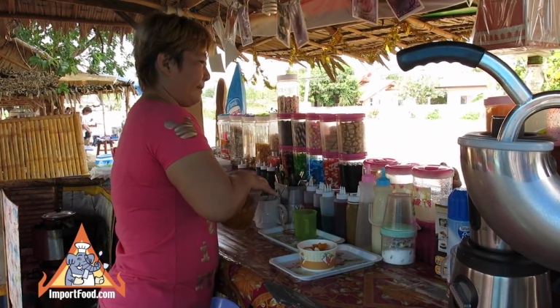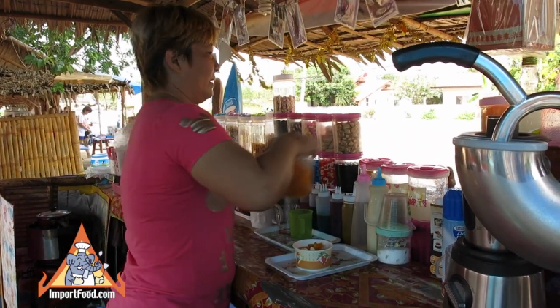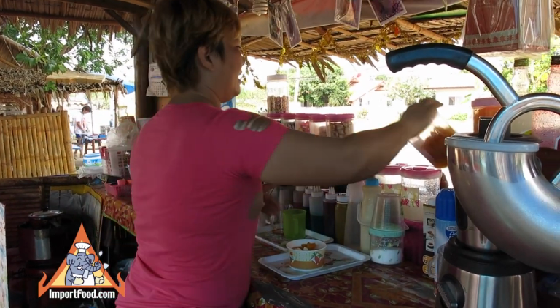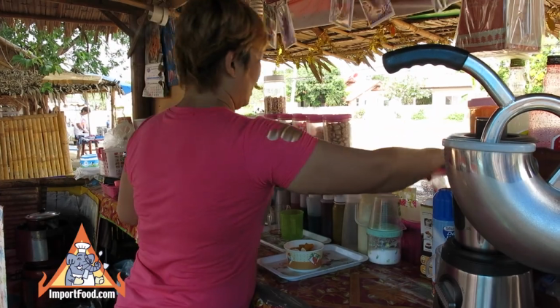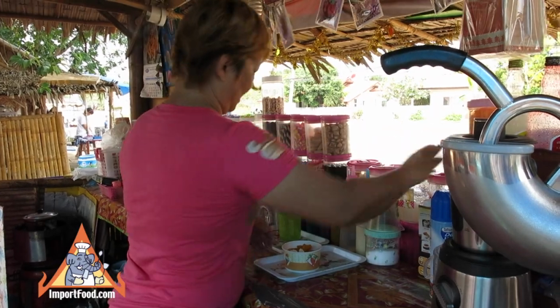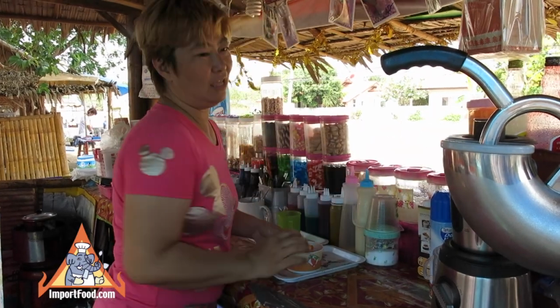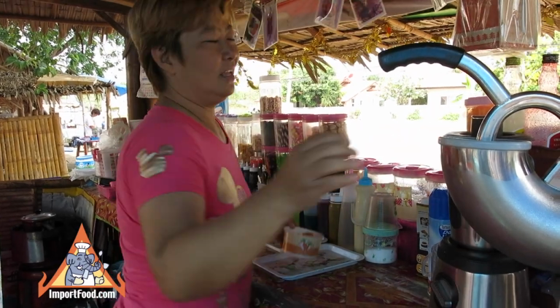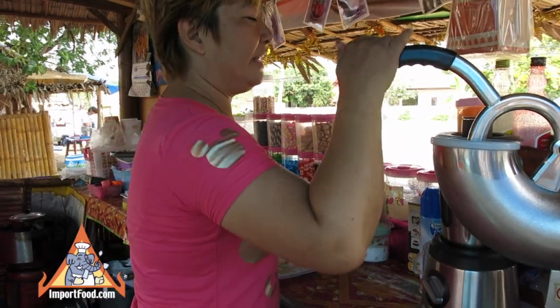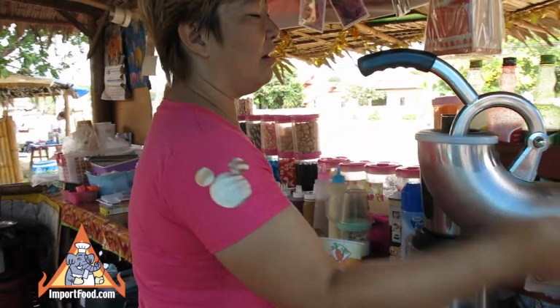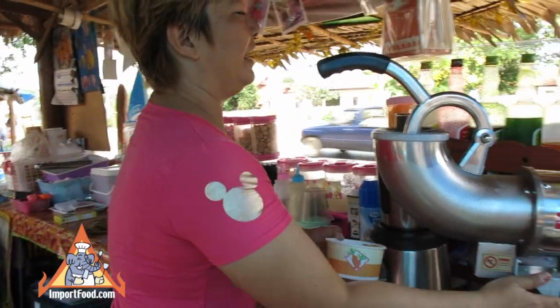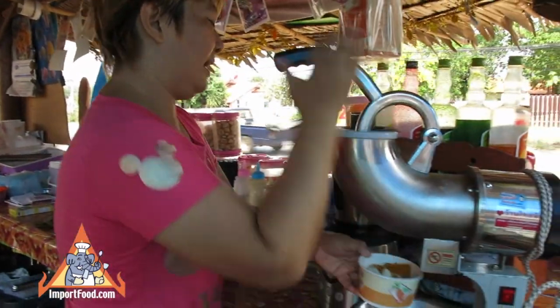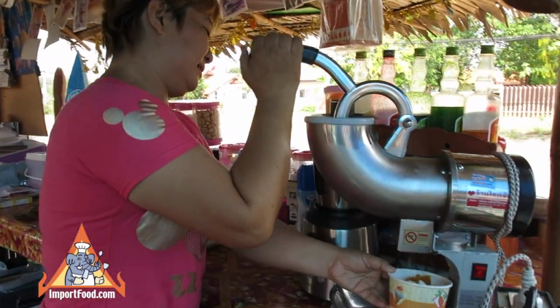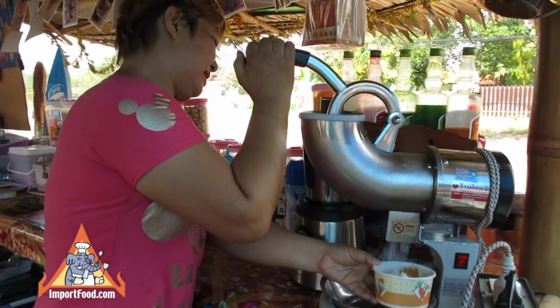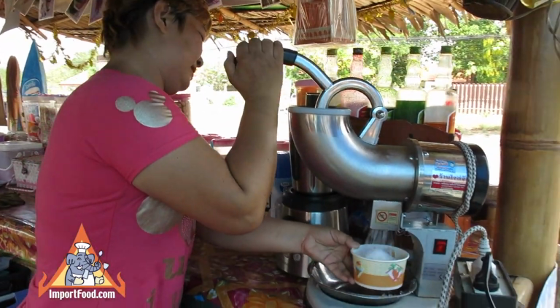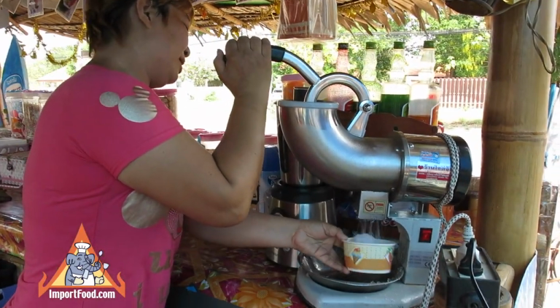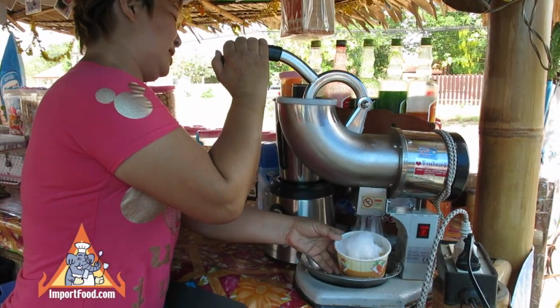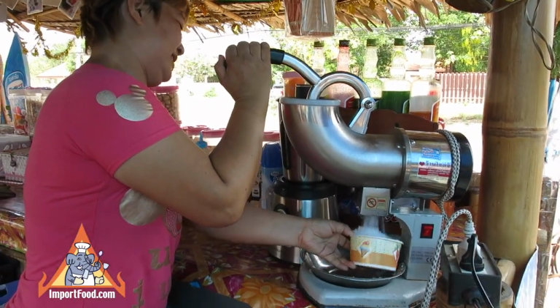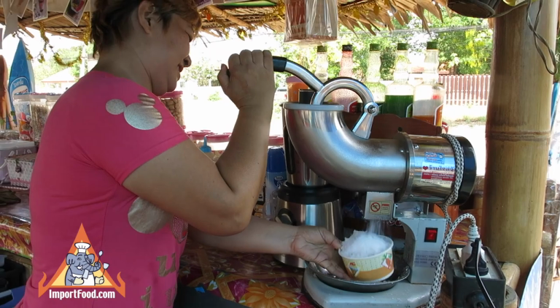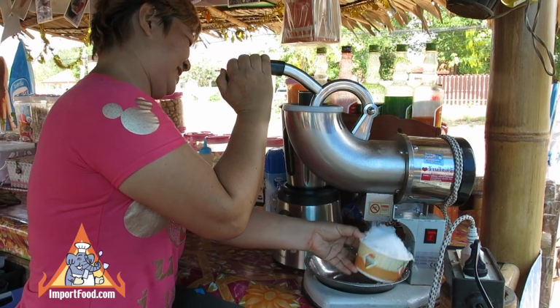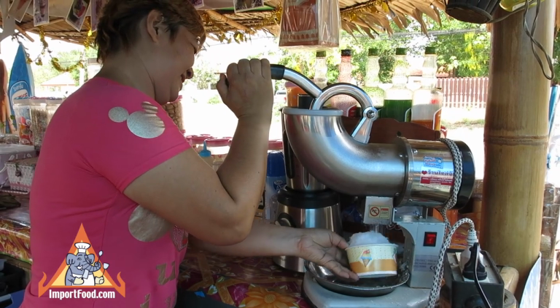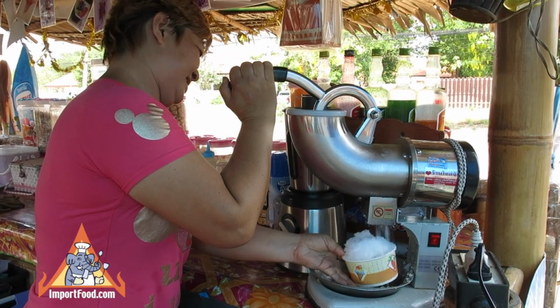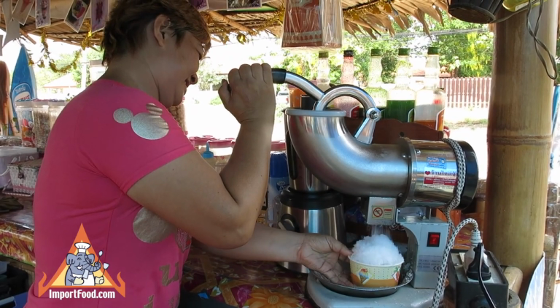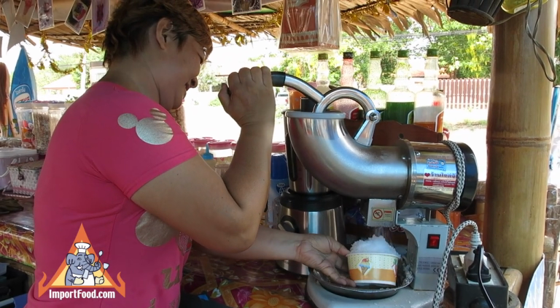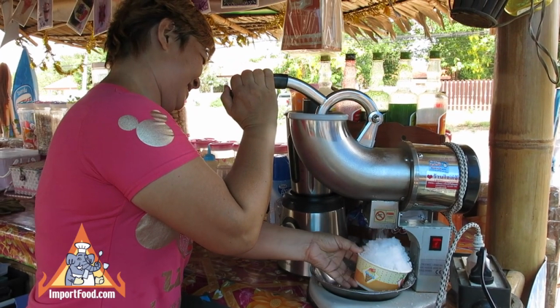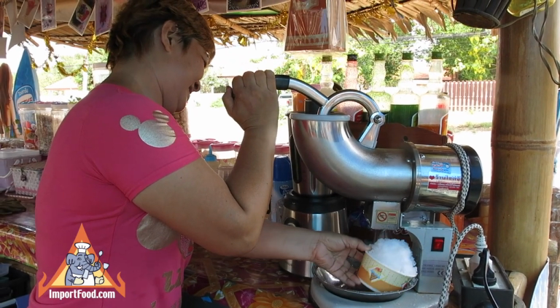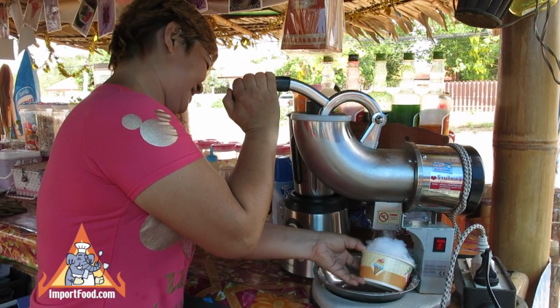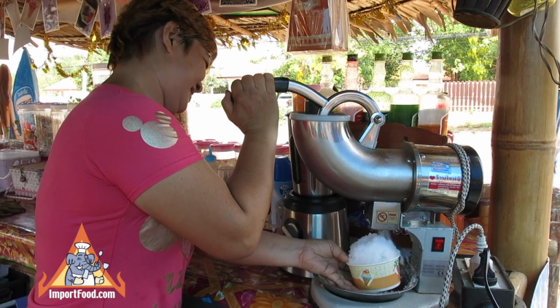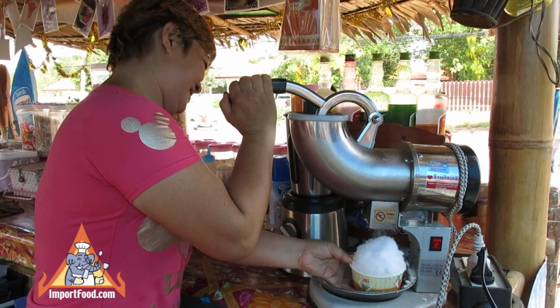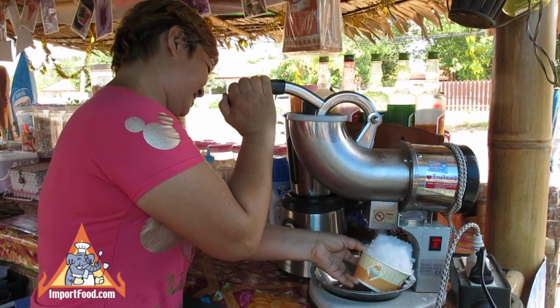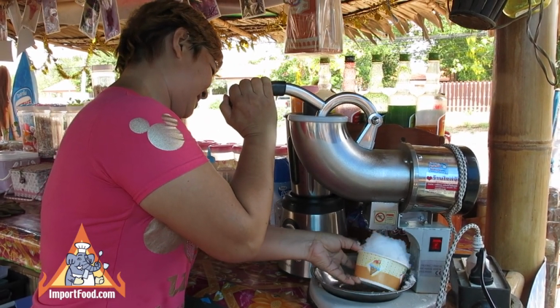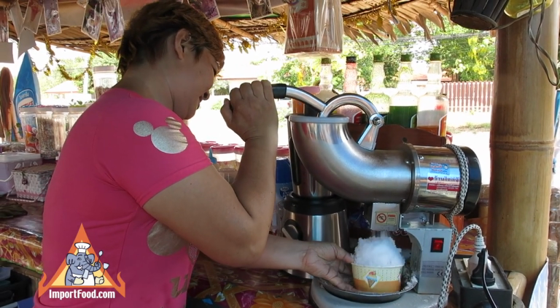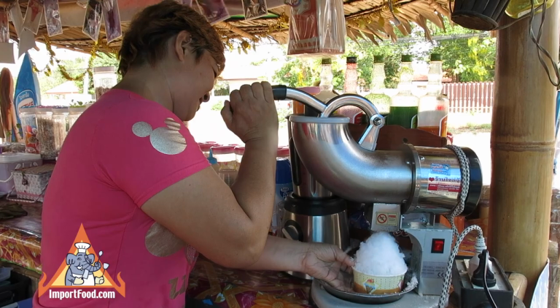There are various kinds of candied fruit, which you'll see toward the end of the video when we walk around to the front. This is an electric ice shaver, unlike the hand-shaven kind that are also common in Thailand.